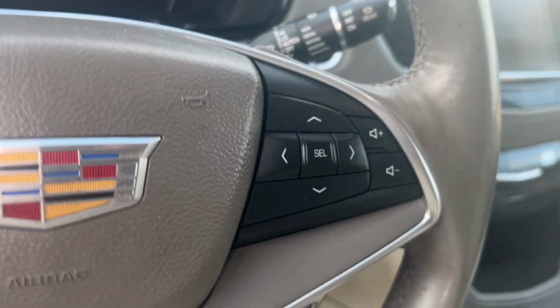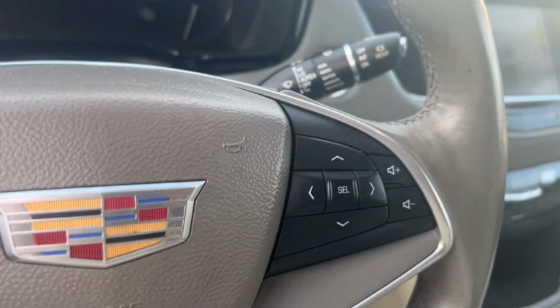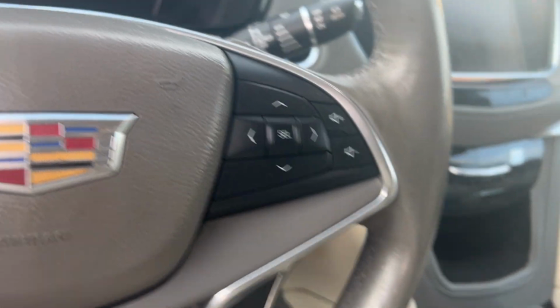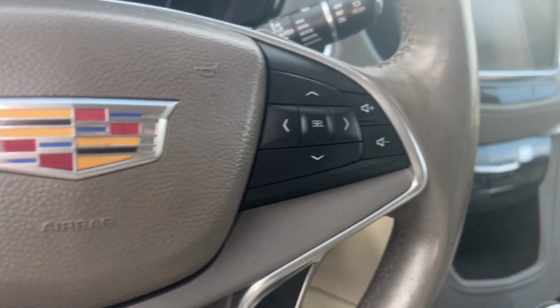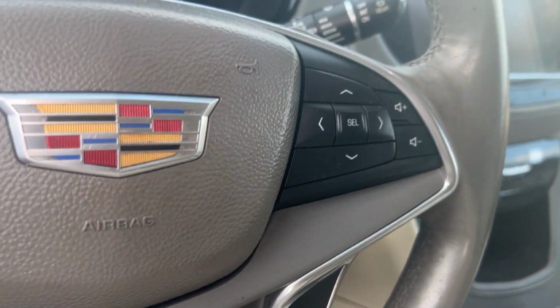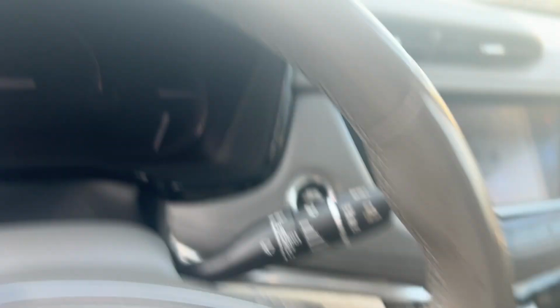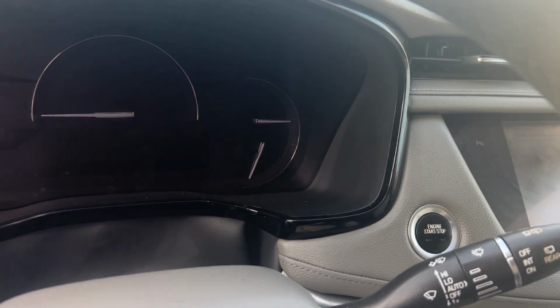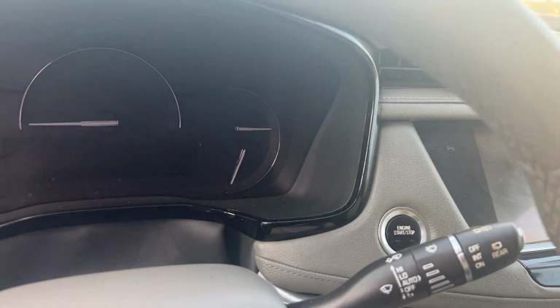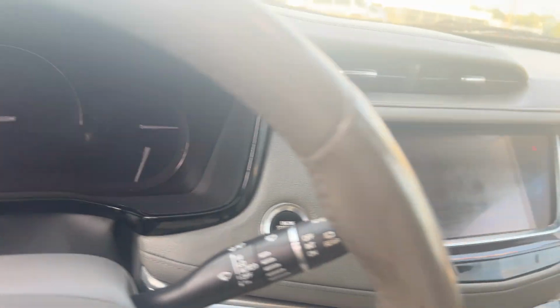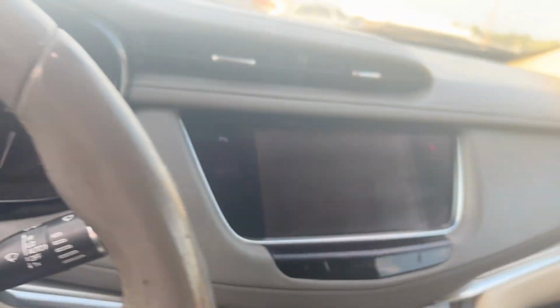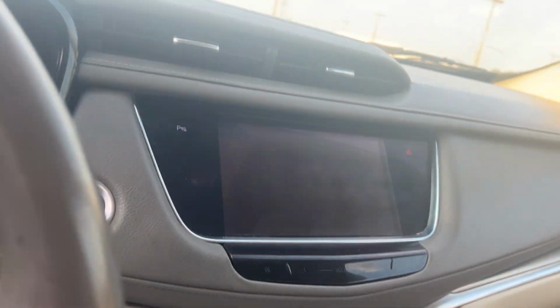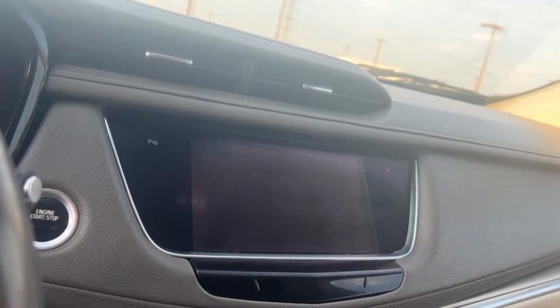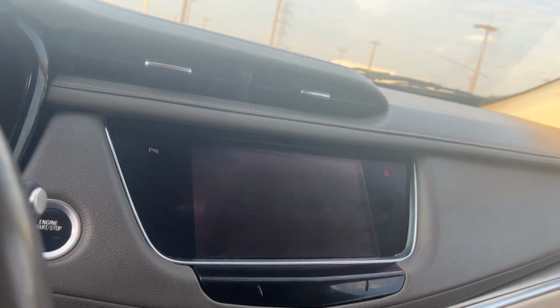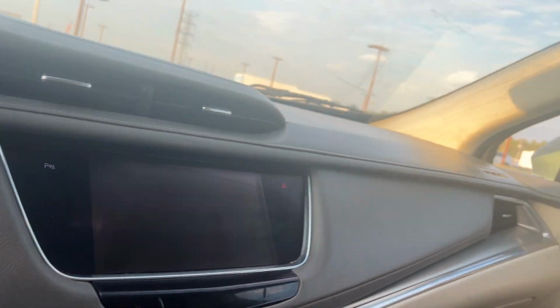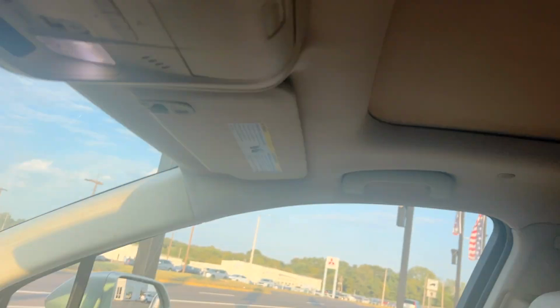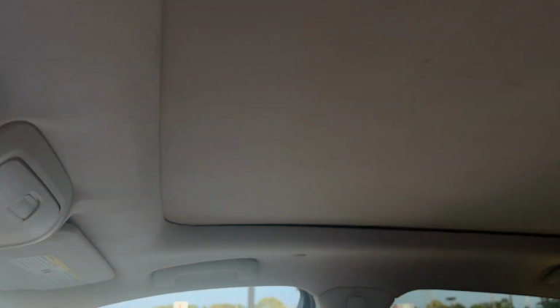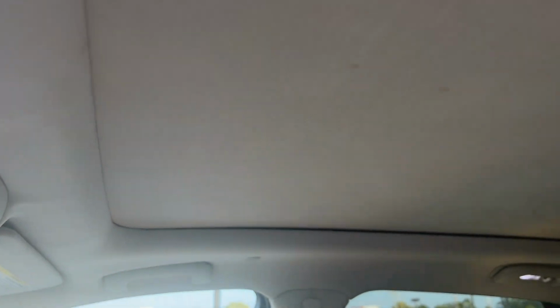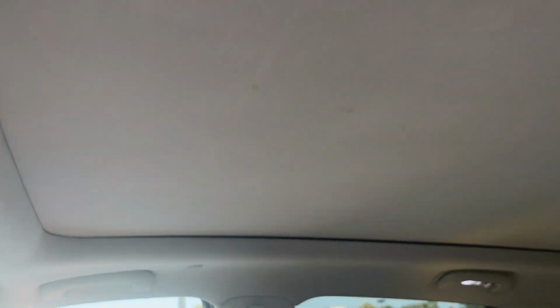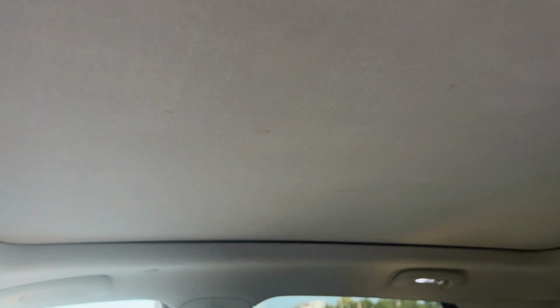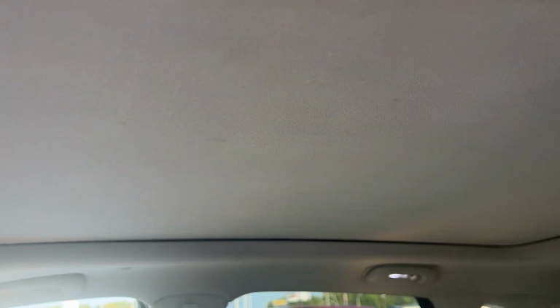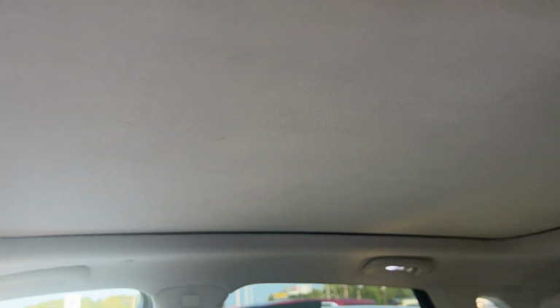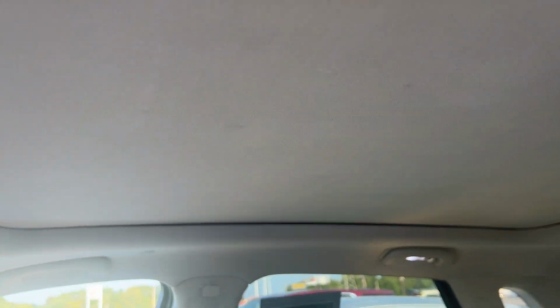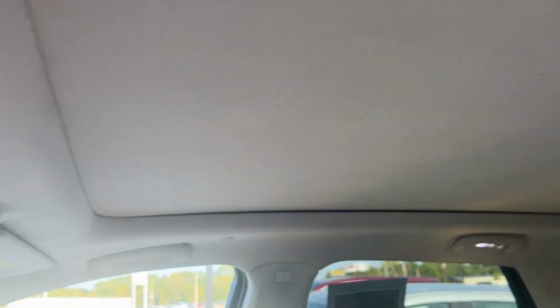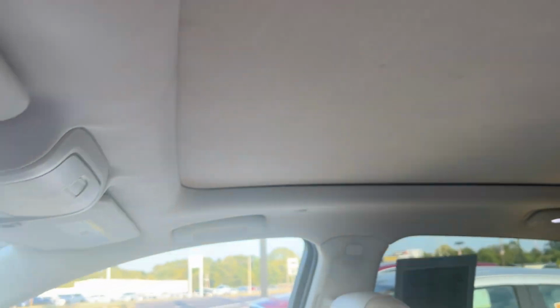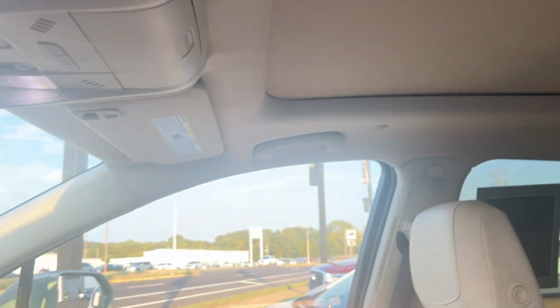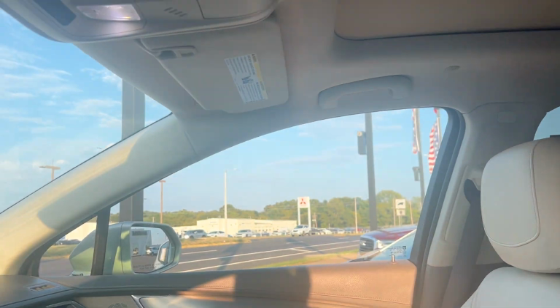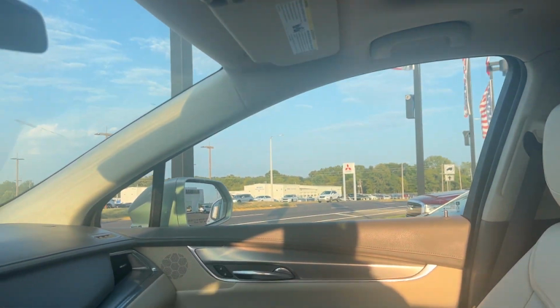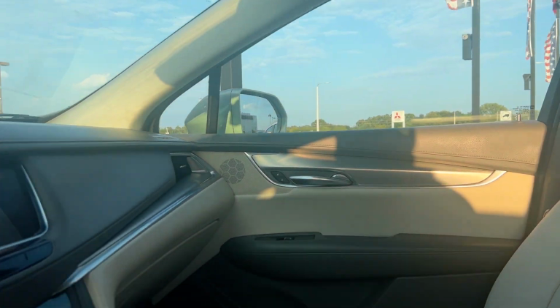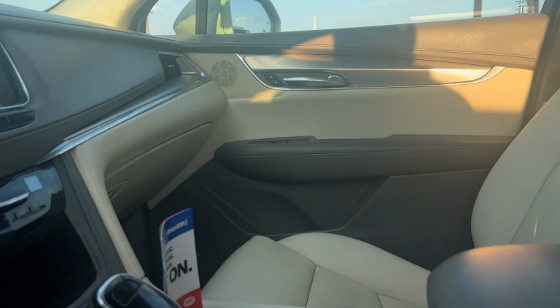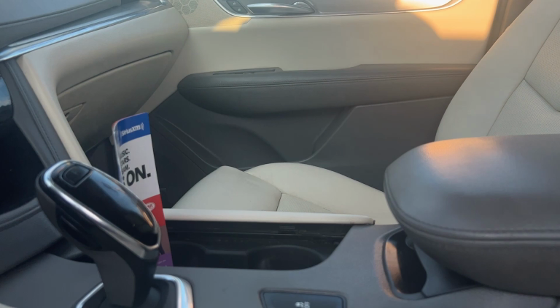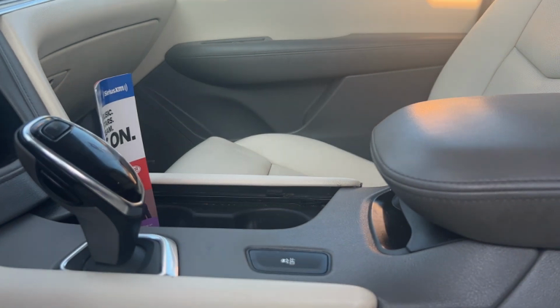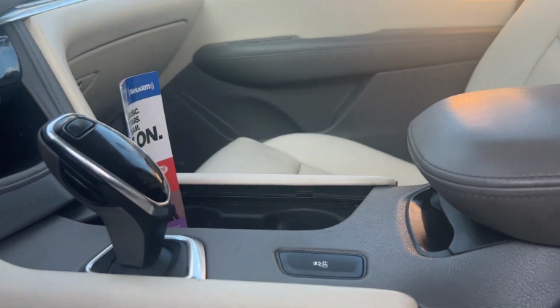Has free calling, push button start. This vehicle definitely has a sunroof/moonroof on here. Got your traction control right here.